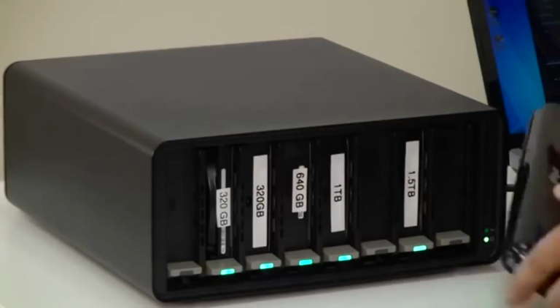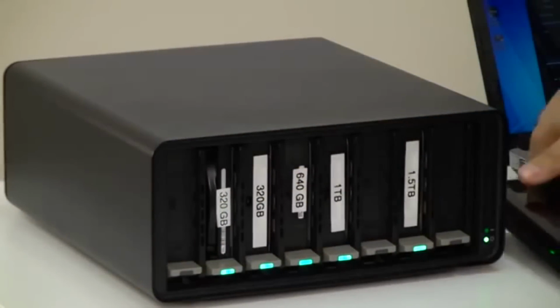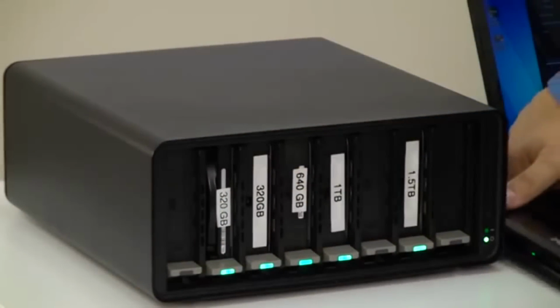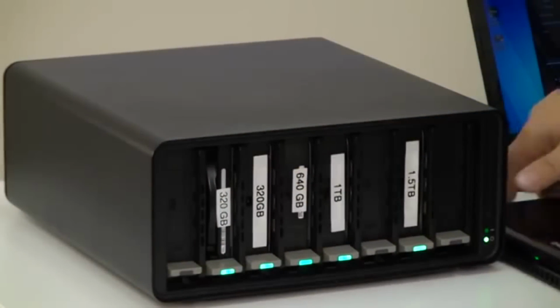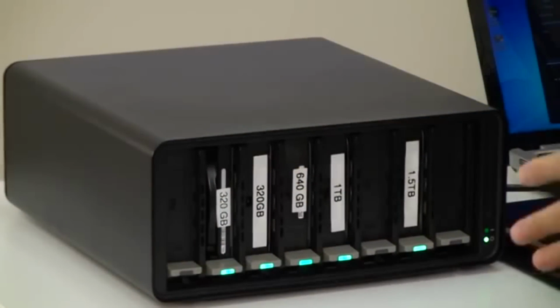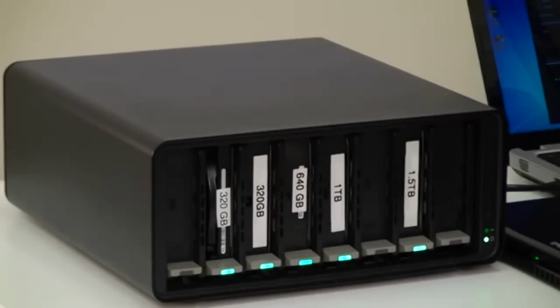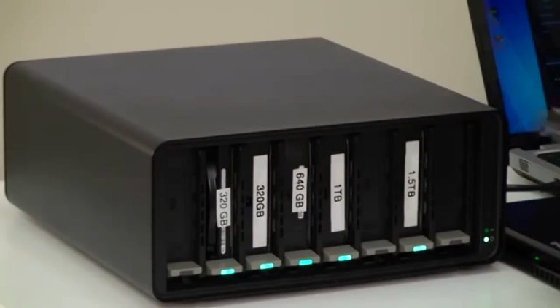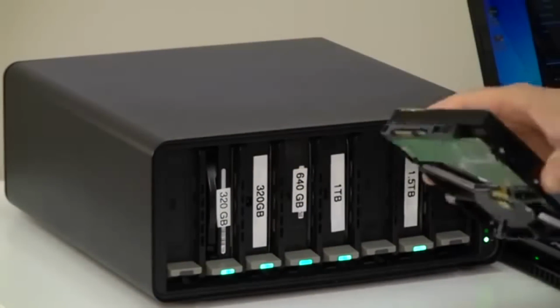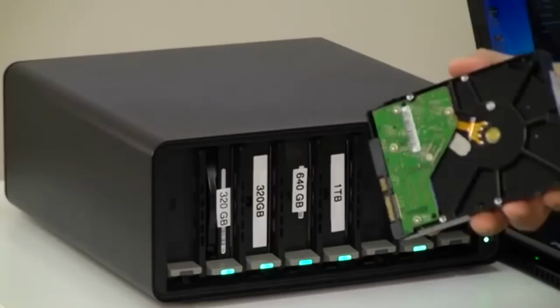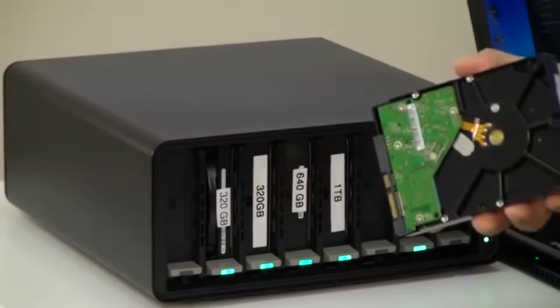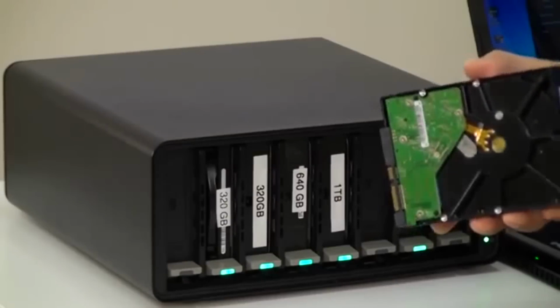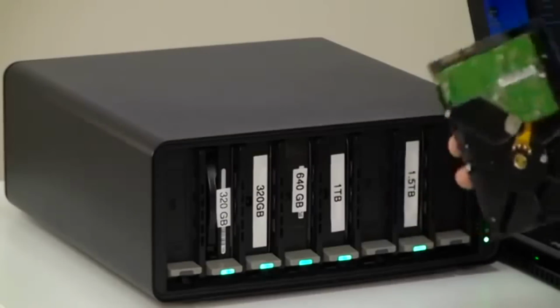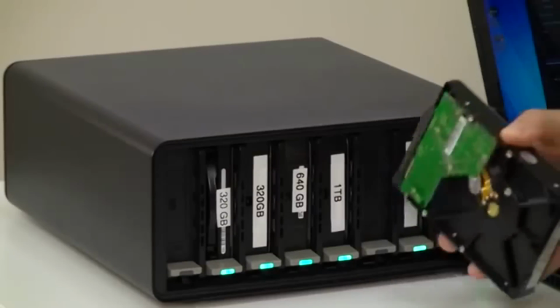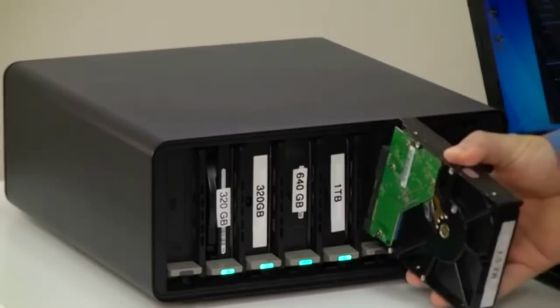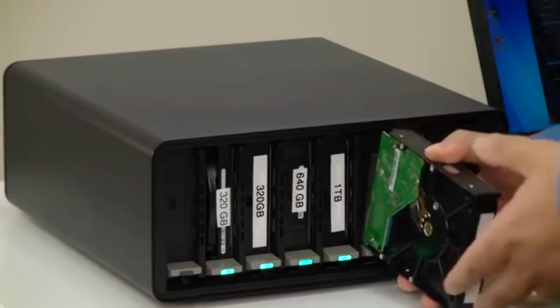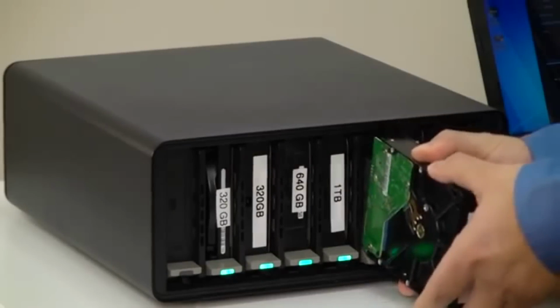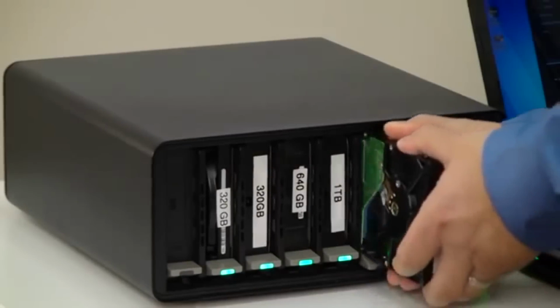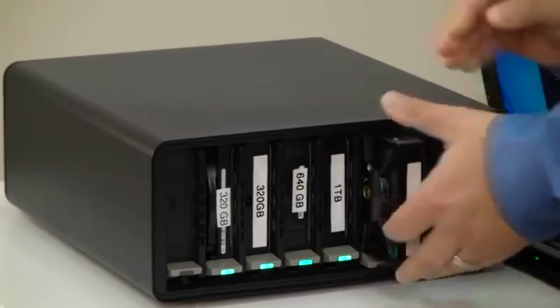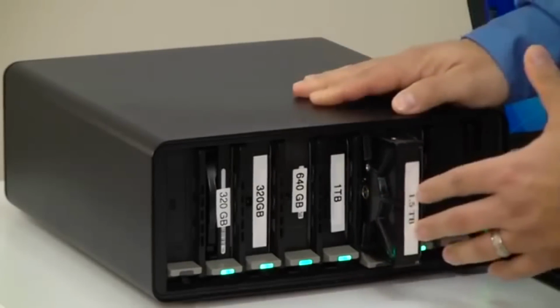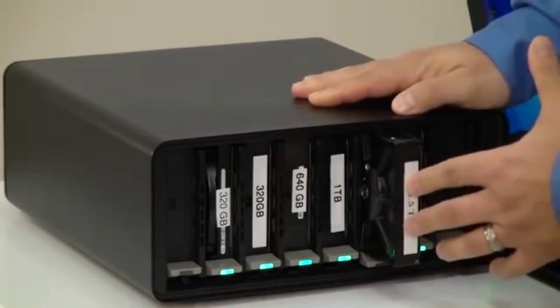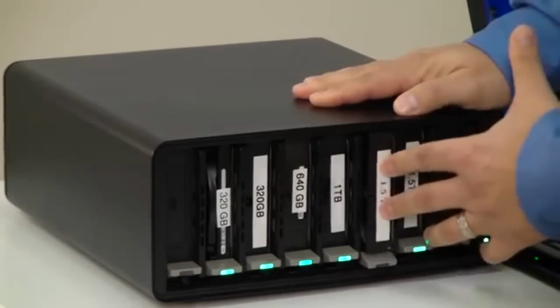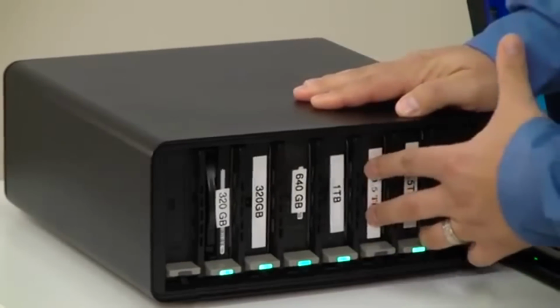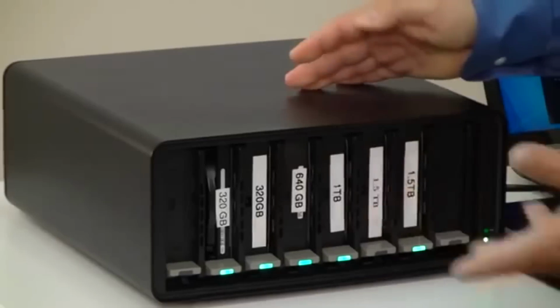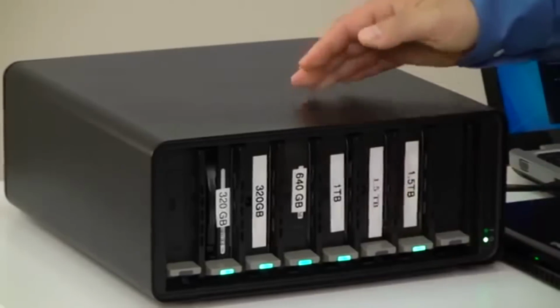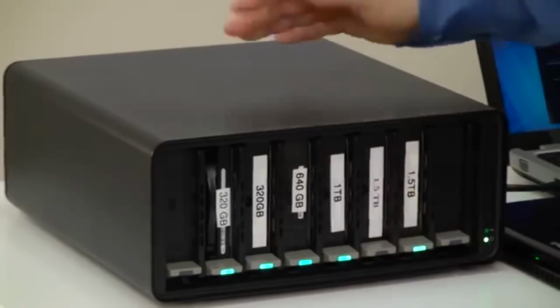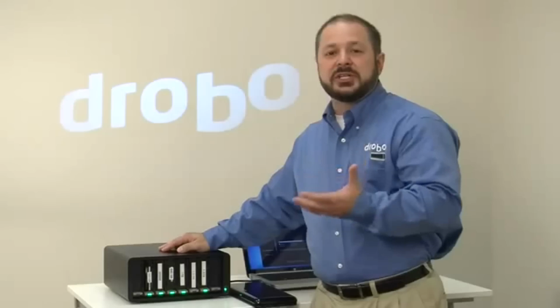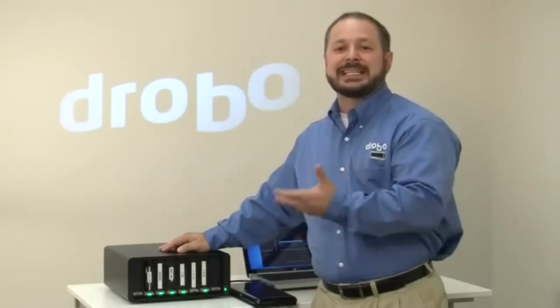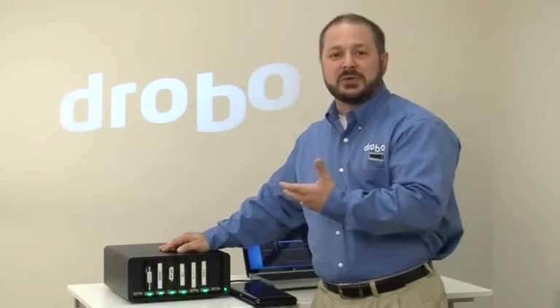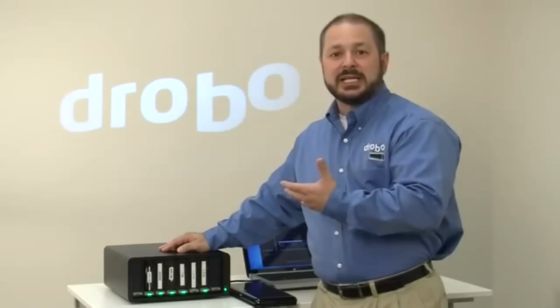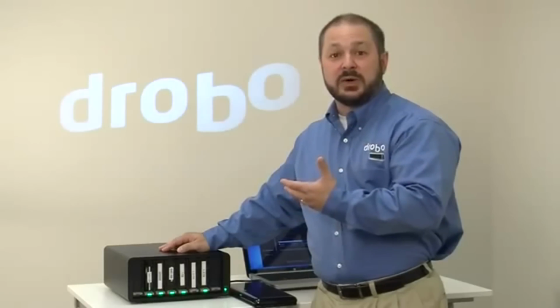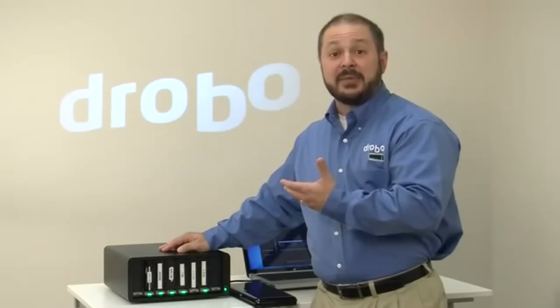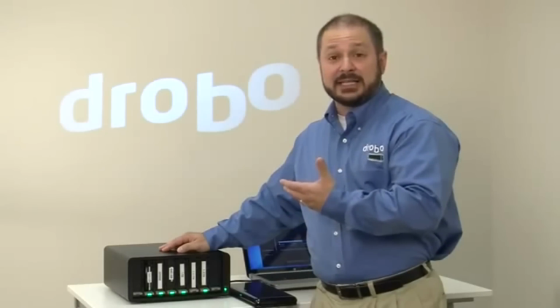Drobo Pro utilizes any 3.5 inch hard drive, like the one I'll show you here, and it goes into the system without any drive carriers whatsoever. I plug it in there and in a matter of moments you're going to see that storage come online.